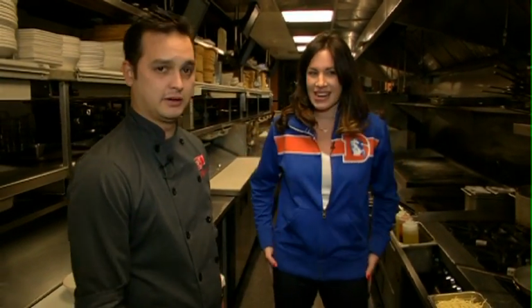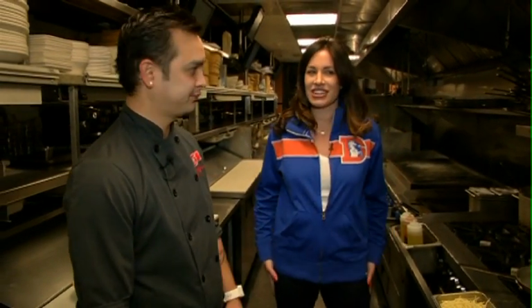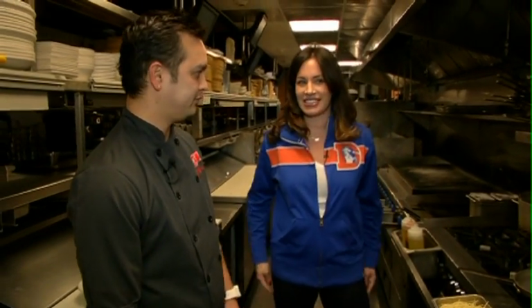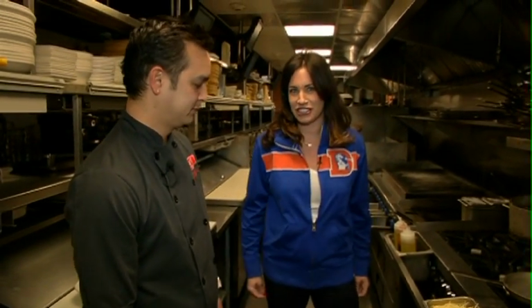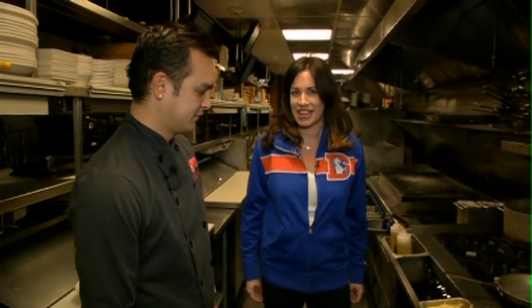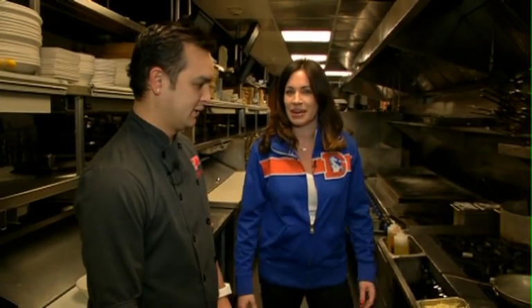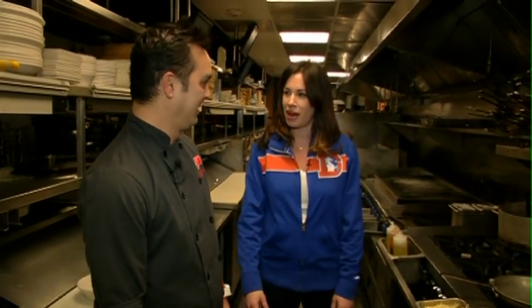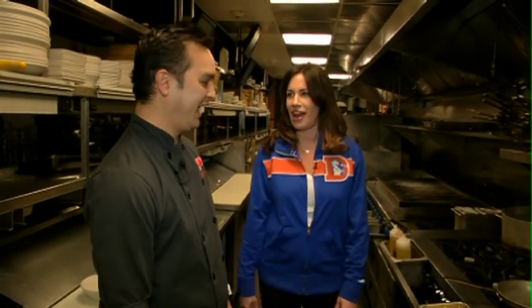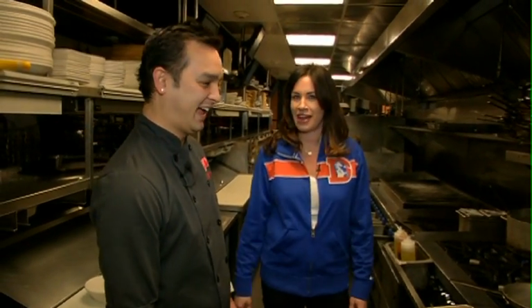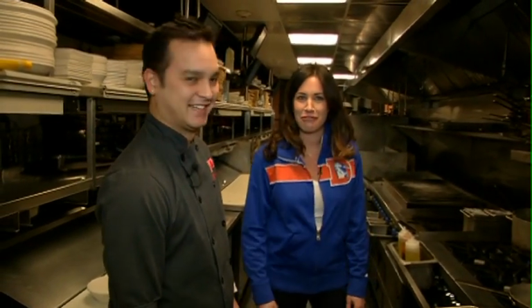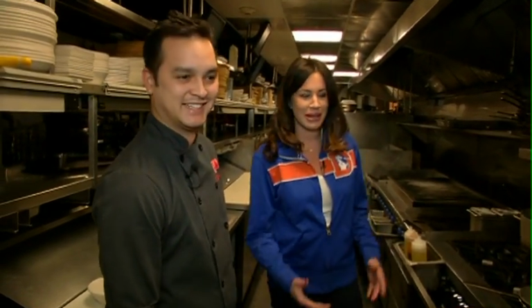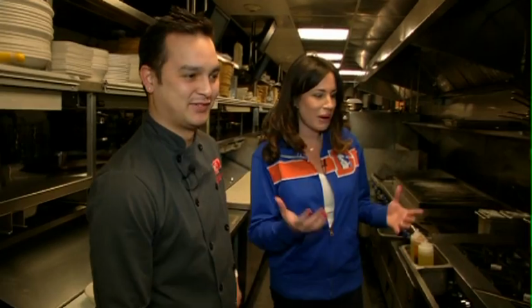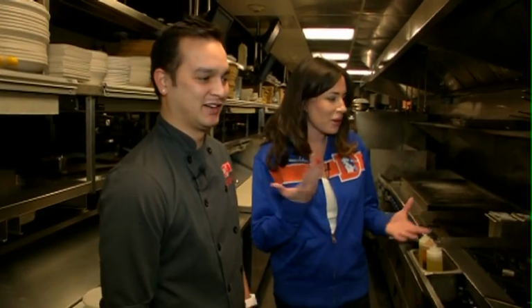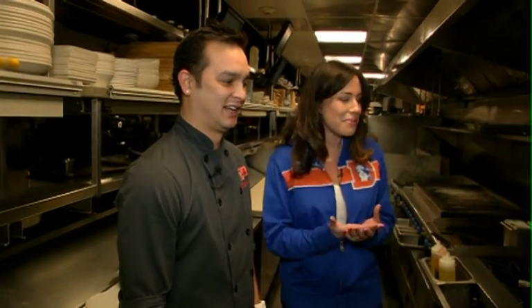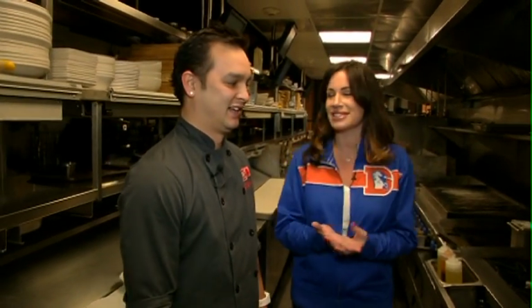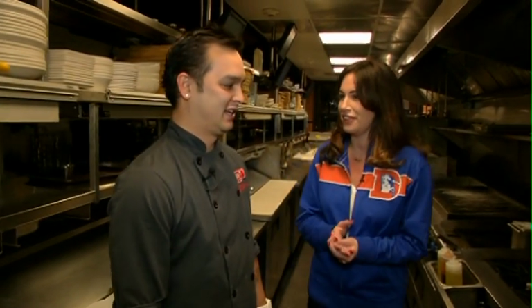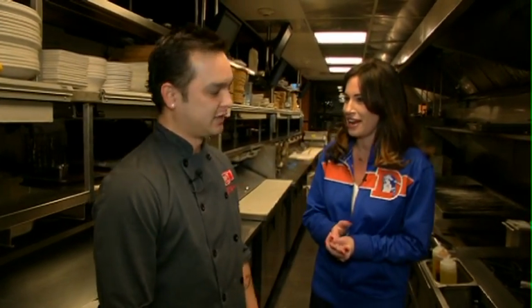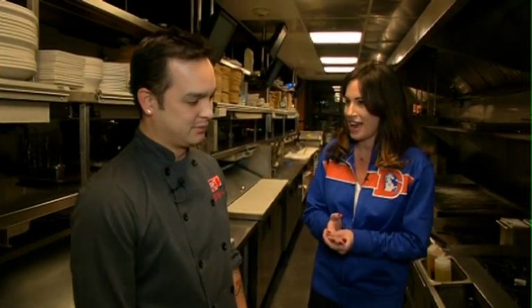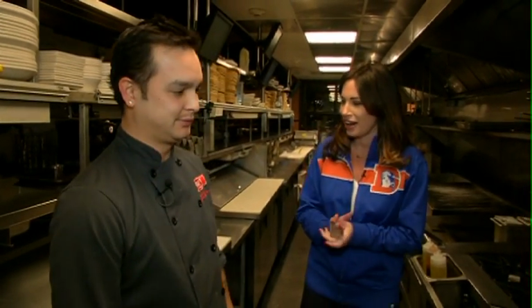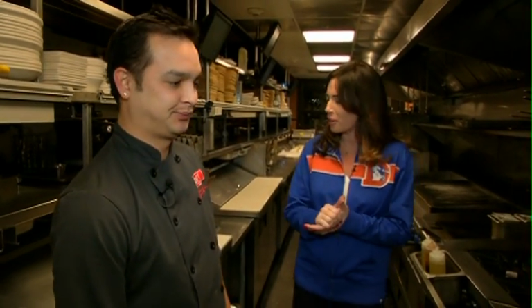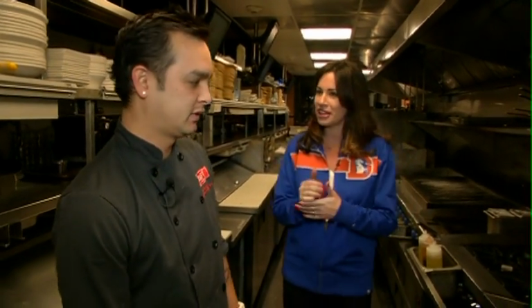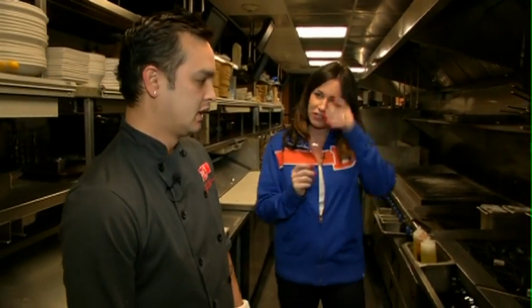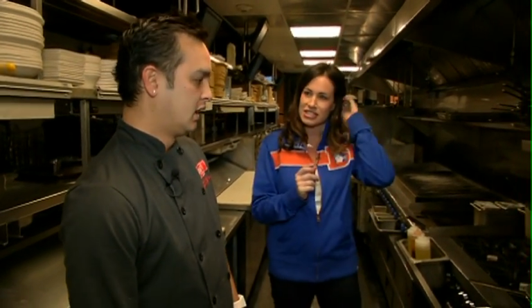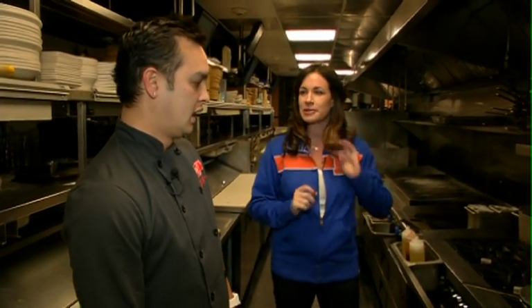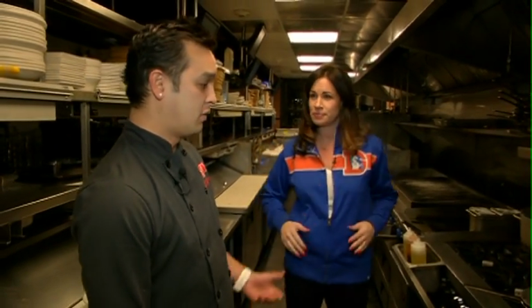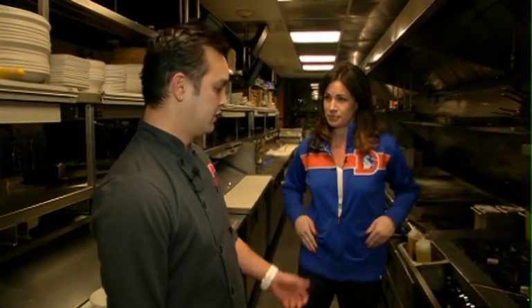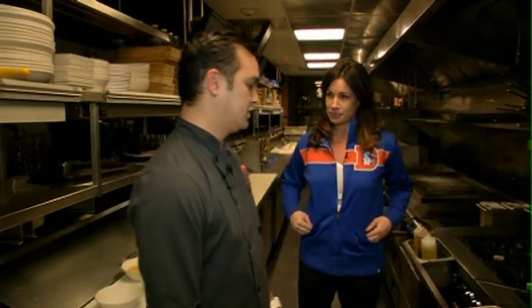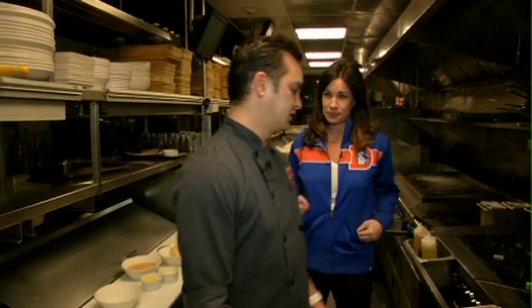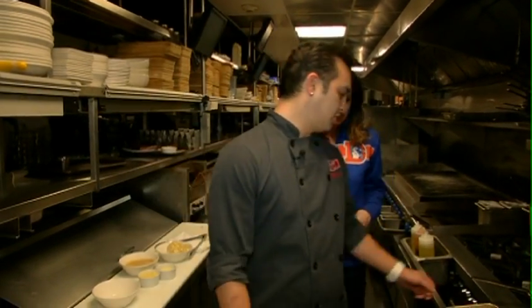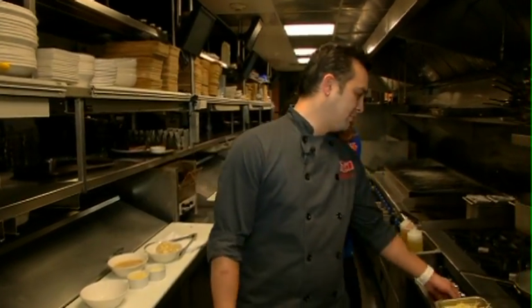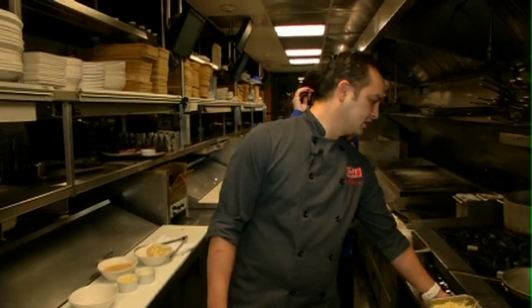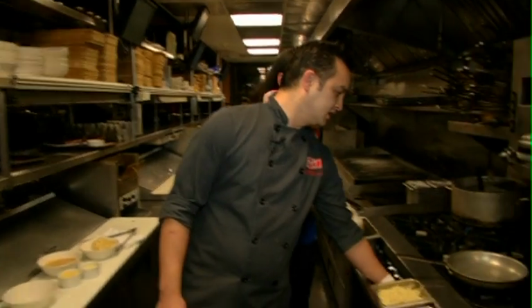My pants are getting tighter just thinking about how heavy that food is, but we're going to make some of it right now. Eric, what are we going to do first? We're going to start off with a mac and cheese.